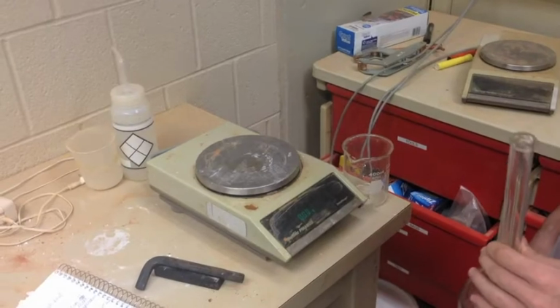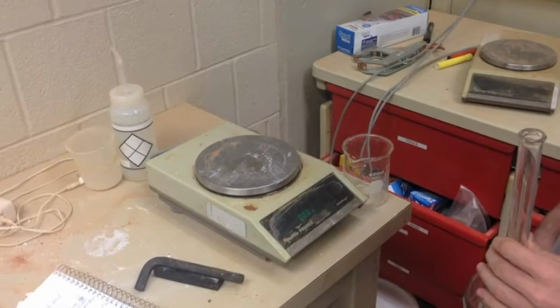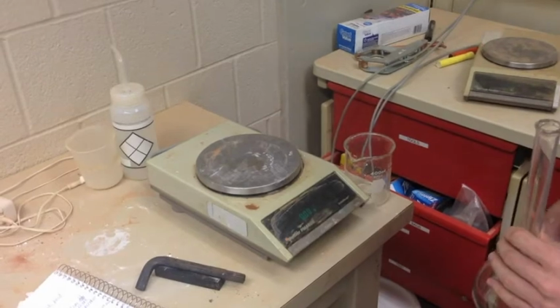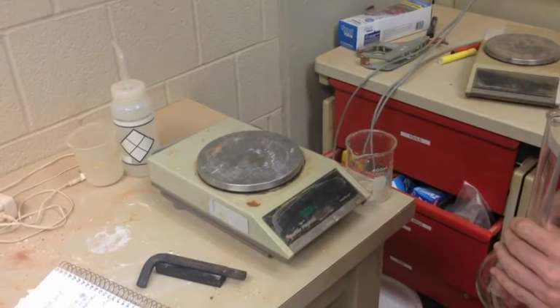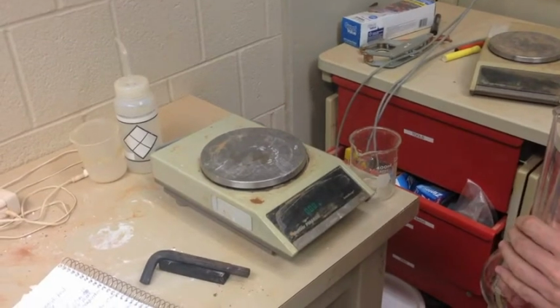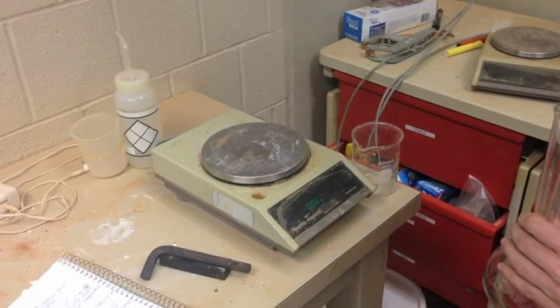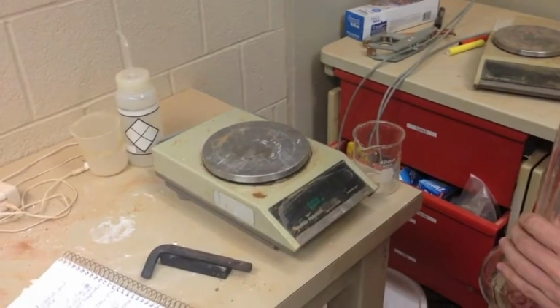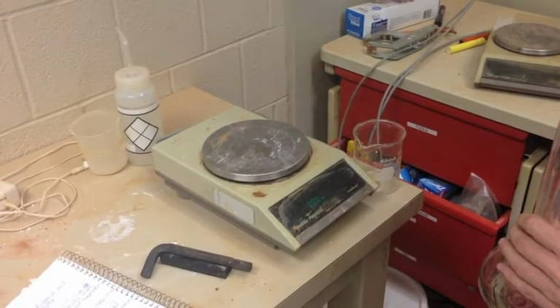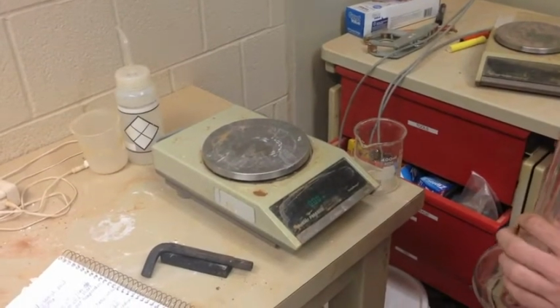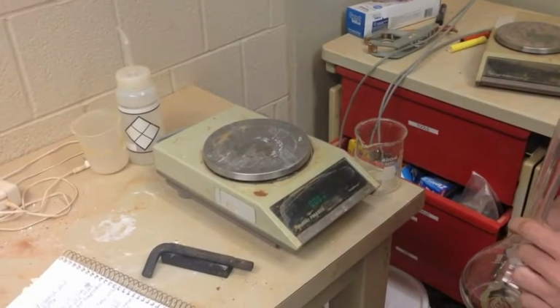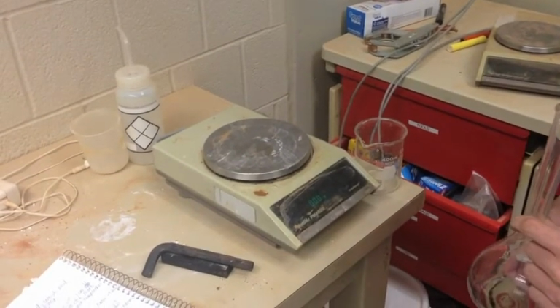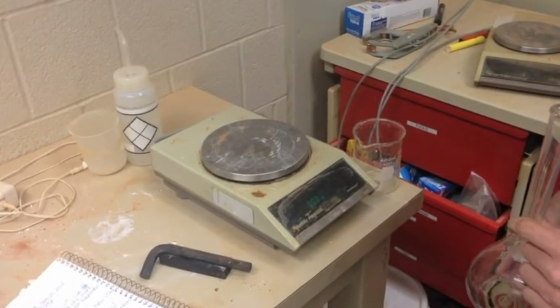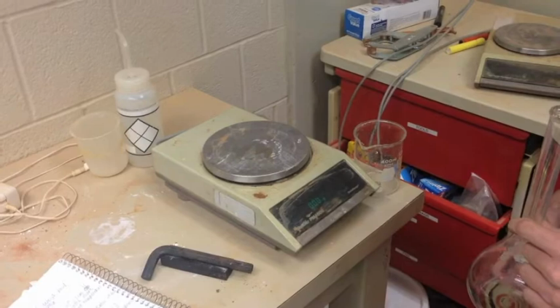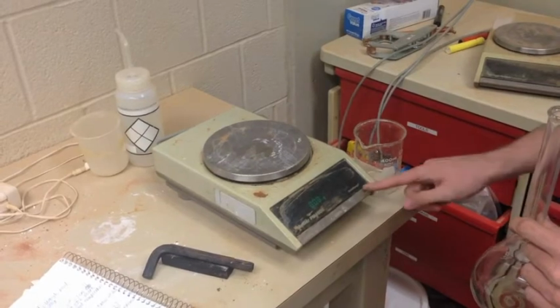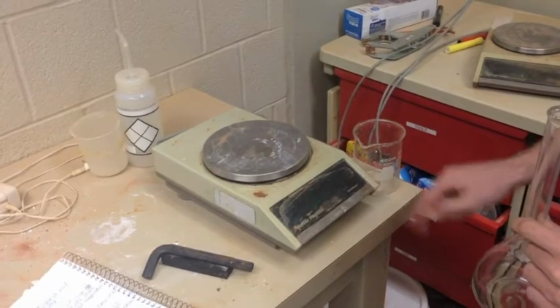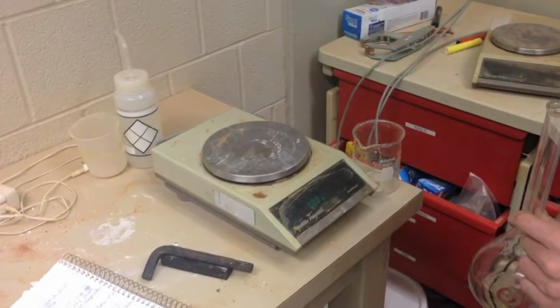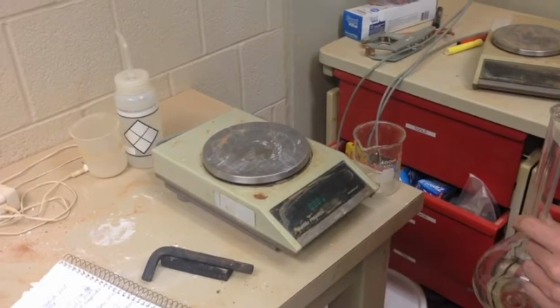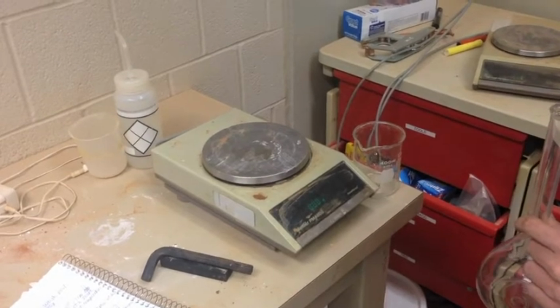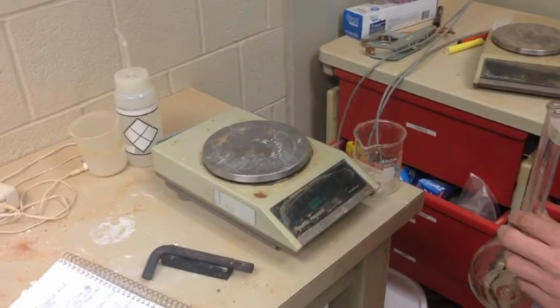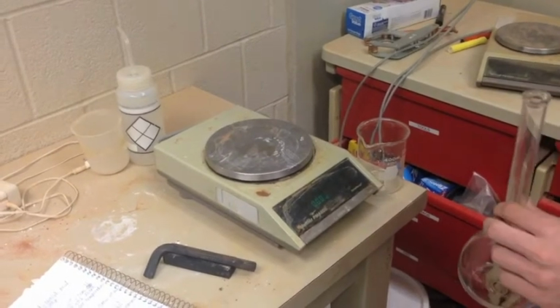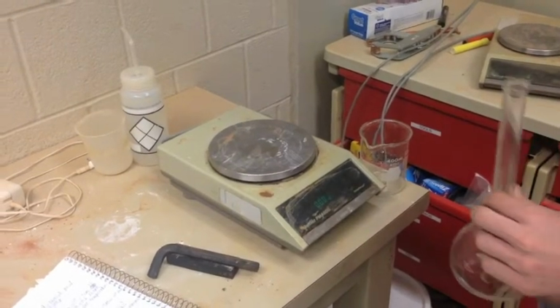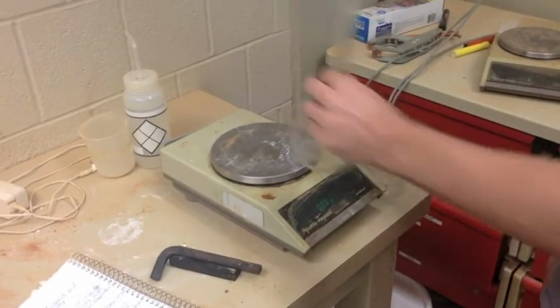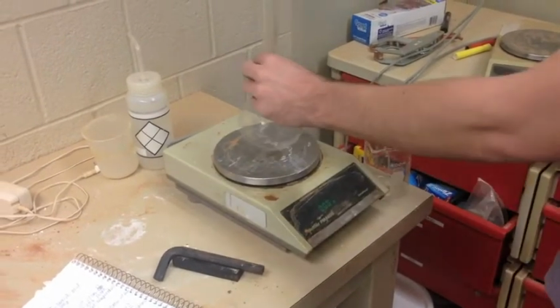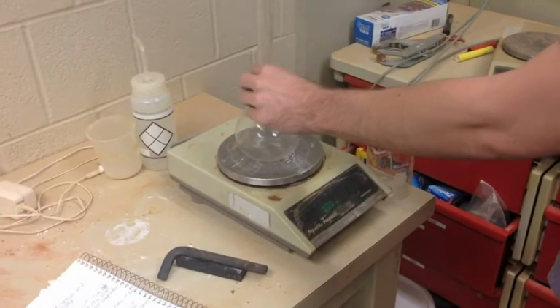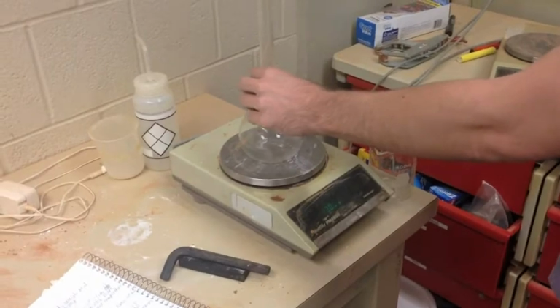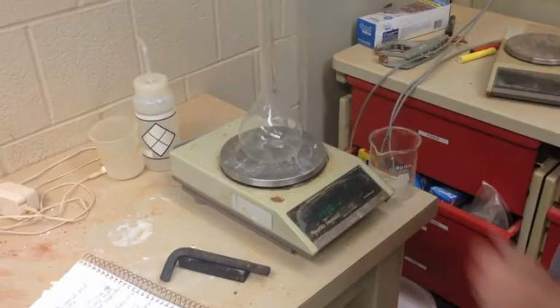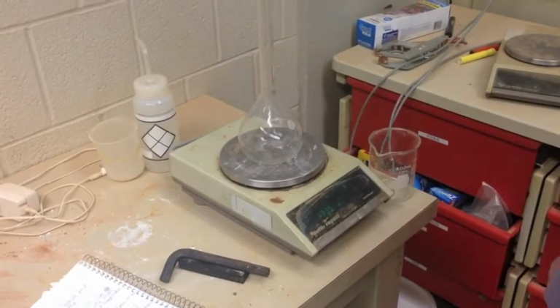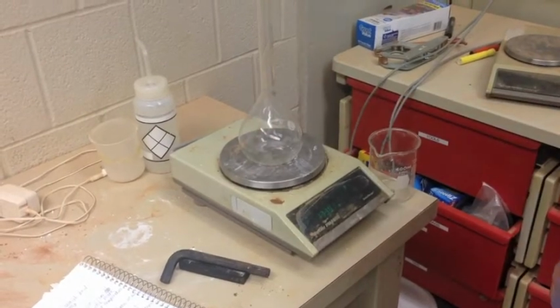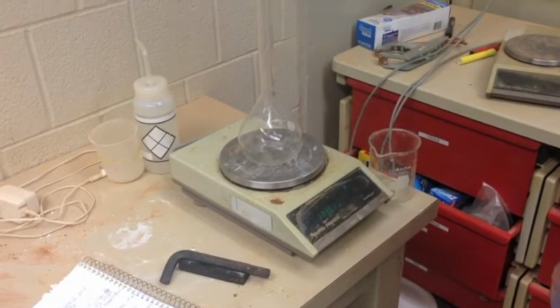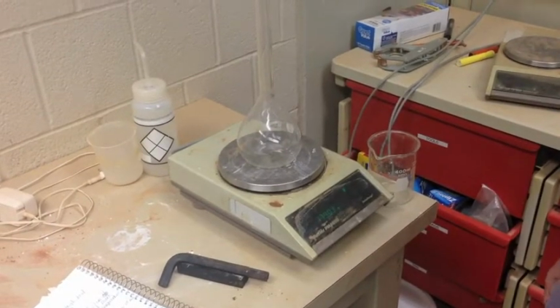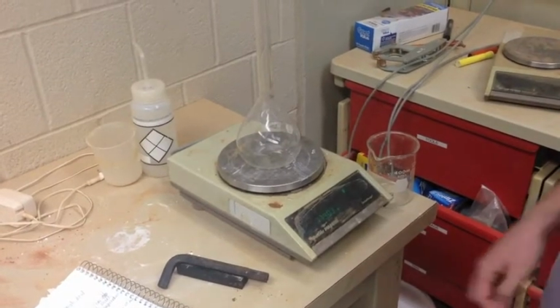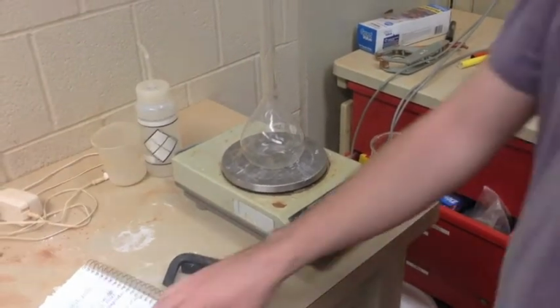To begin this test, take an electronic balance, zero it, and measure the mass of your pycnometer. Record this value.